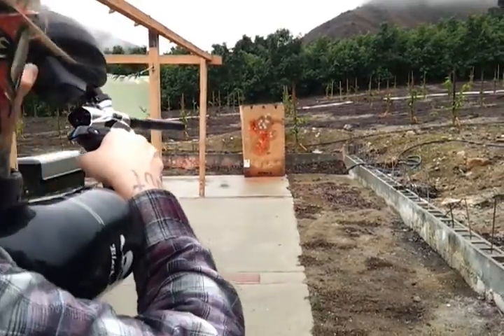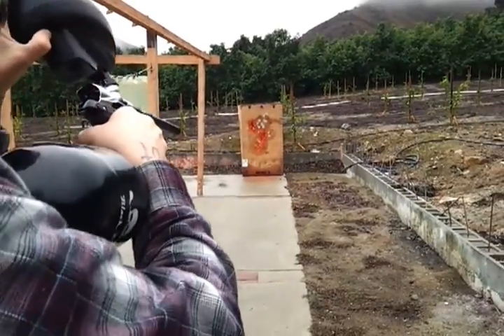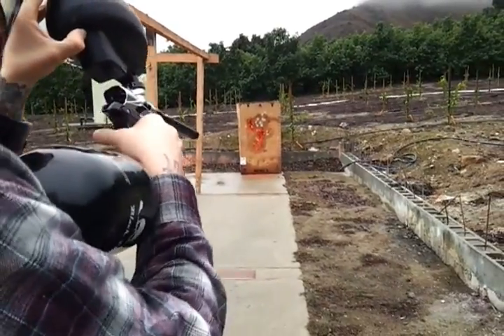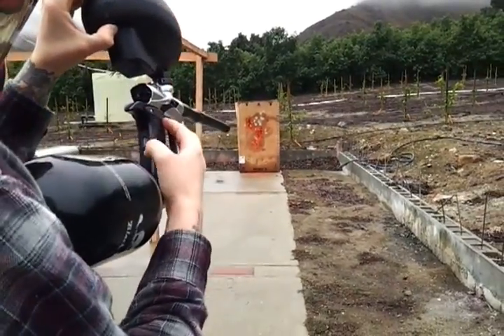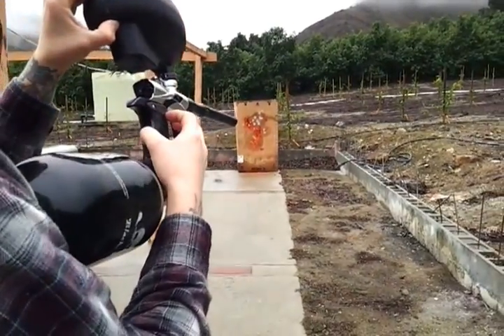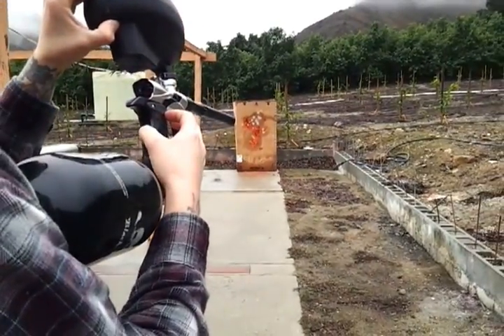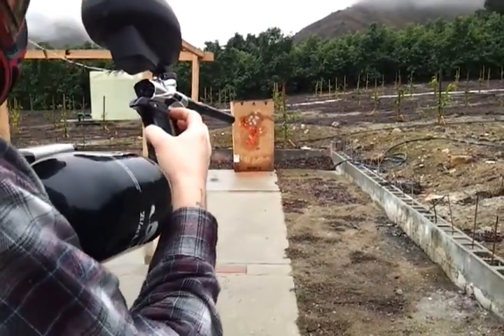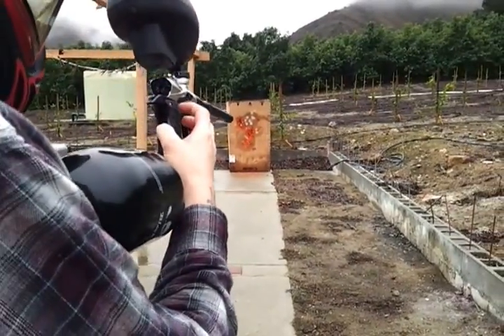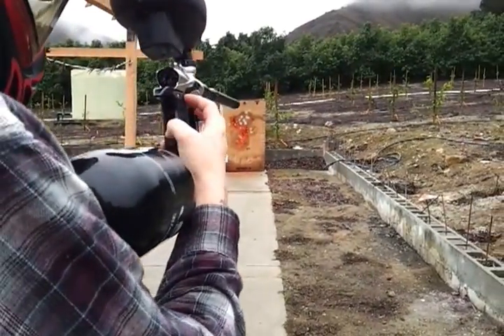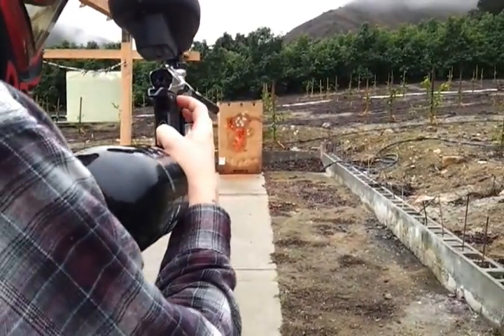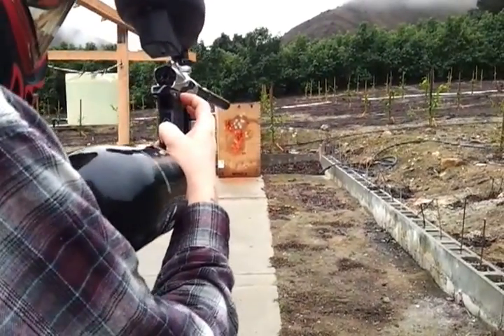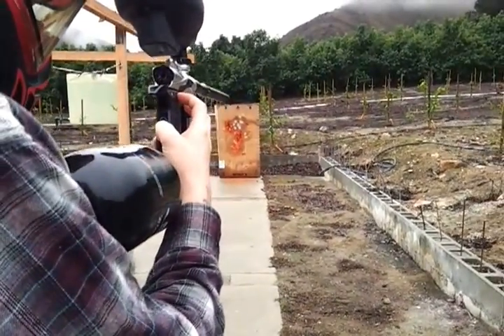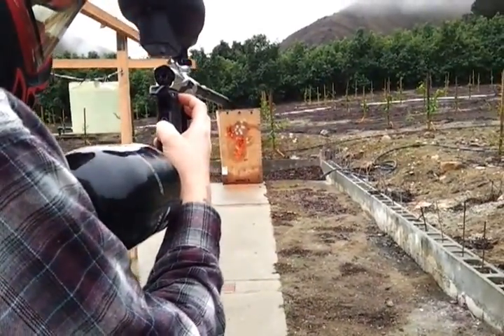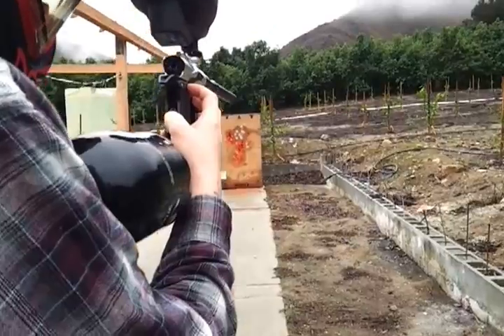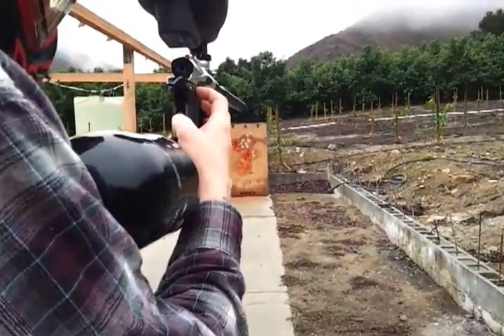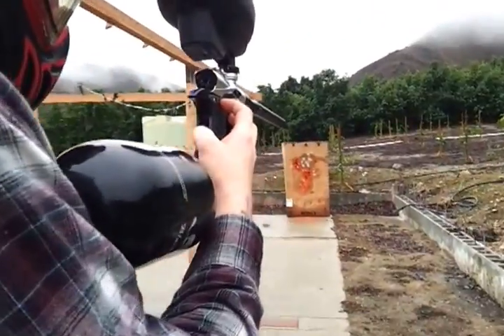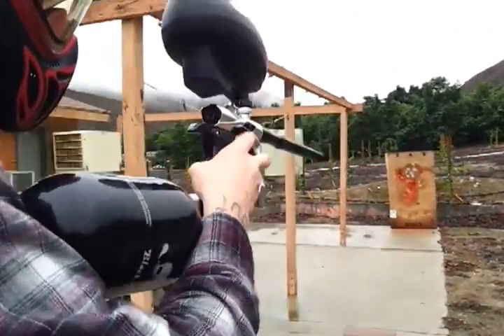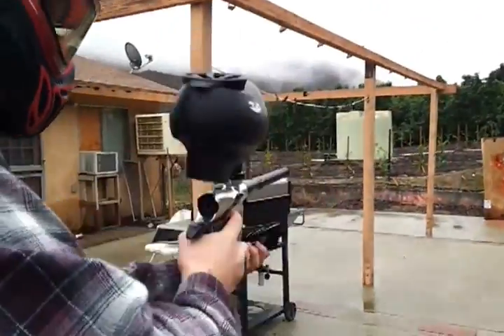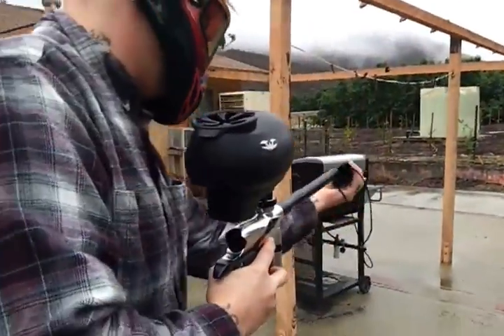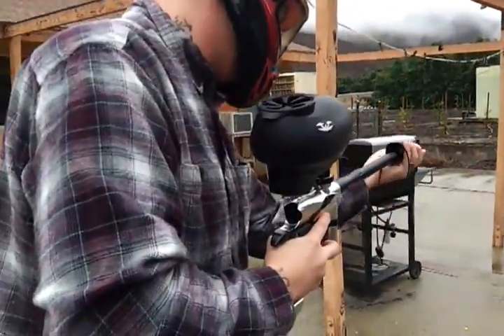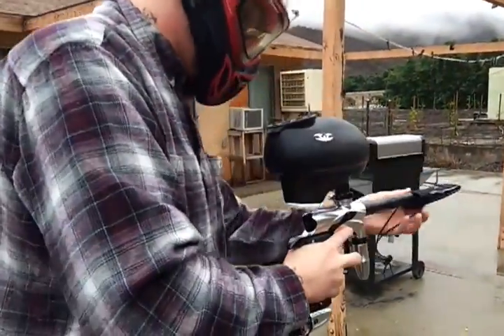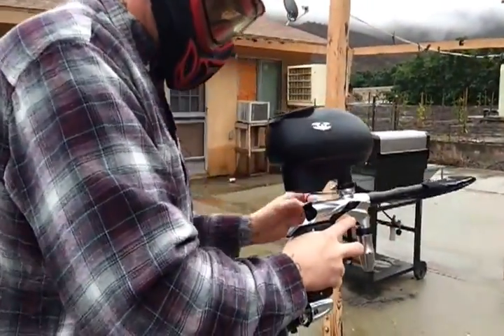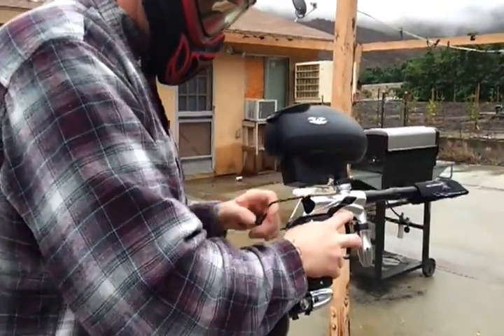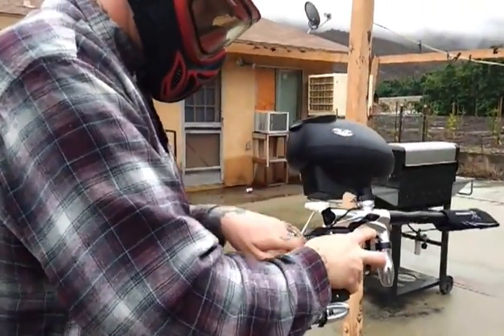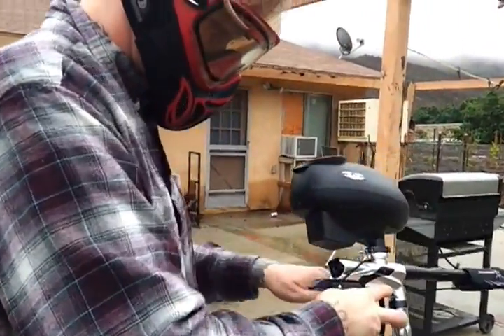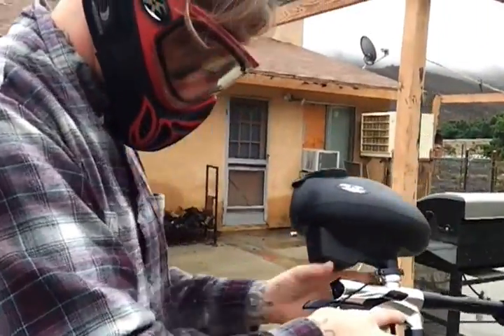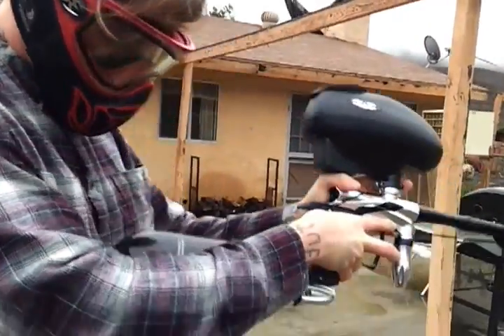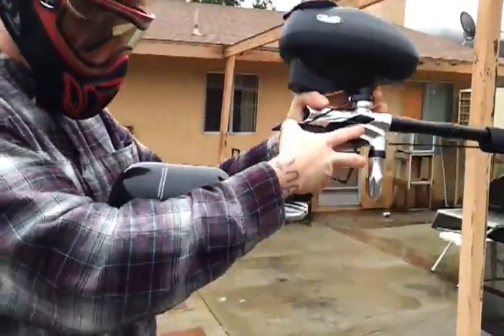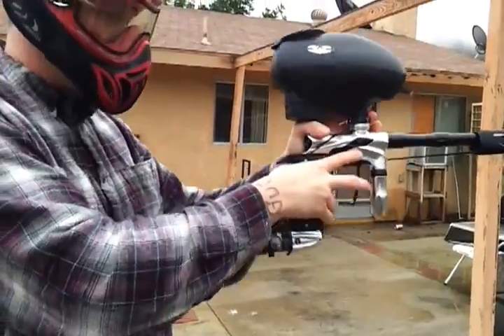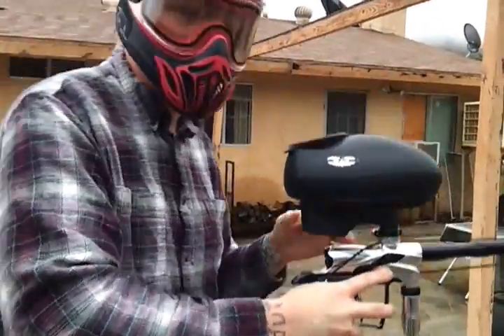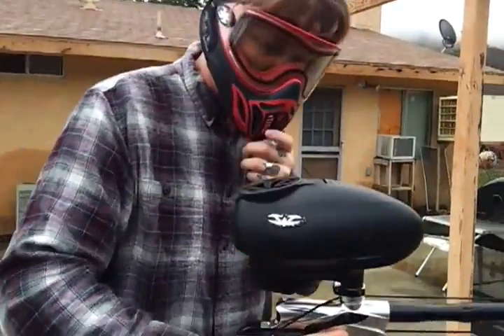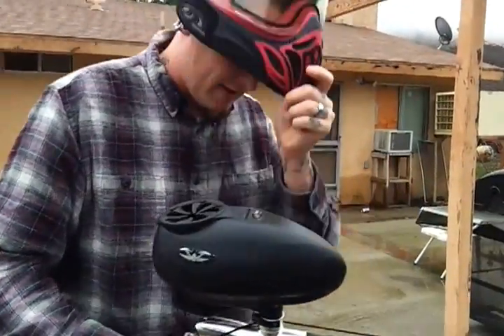Okay, let's turn everything off now. Okay, gun's off. I'm going to get my mask off now.